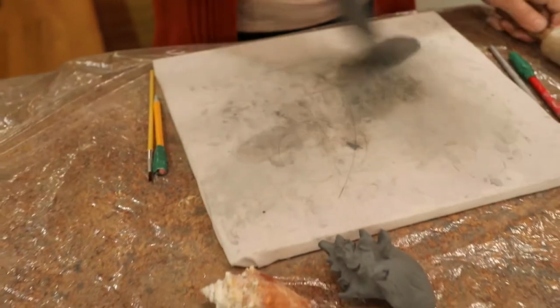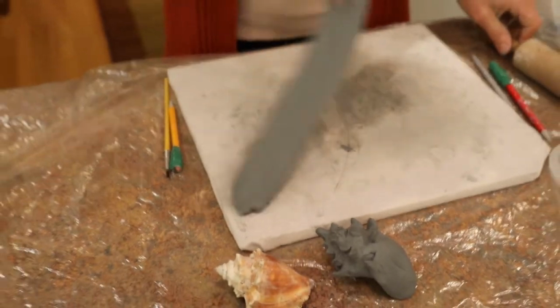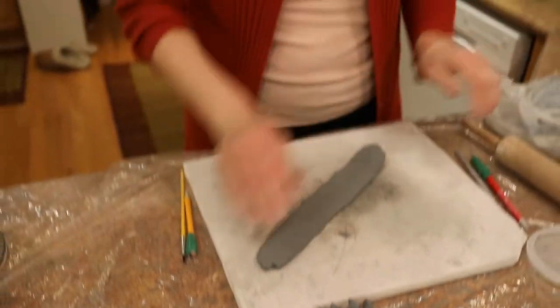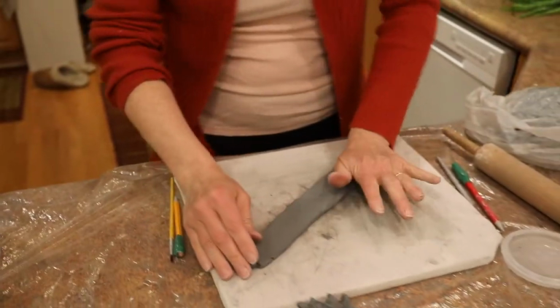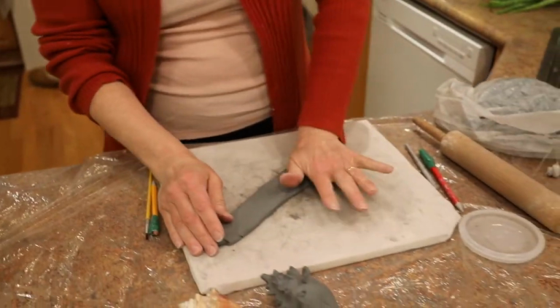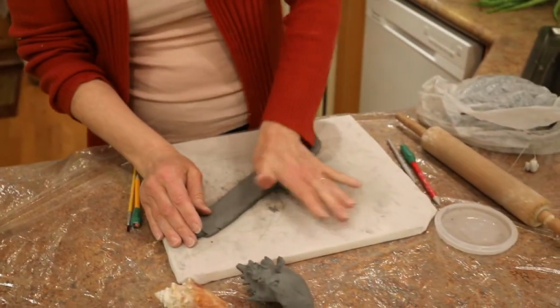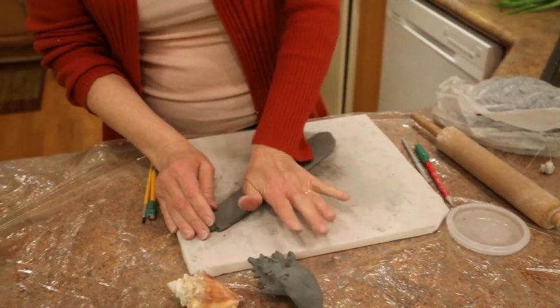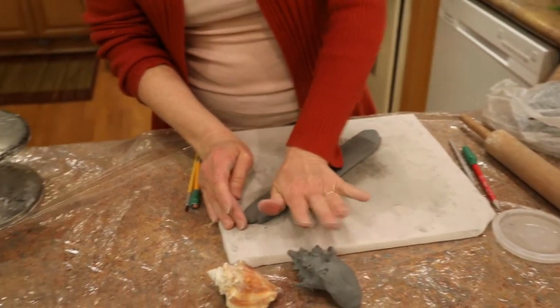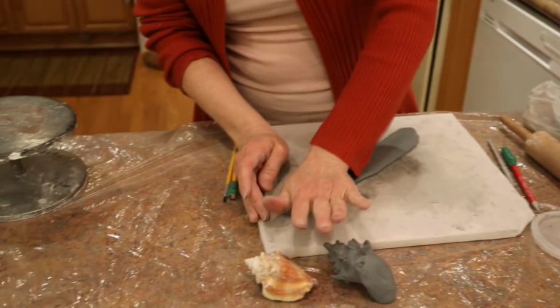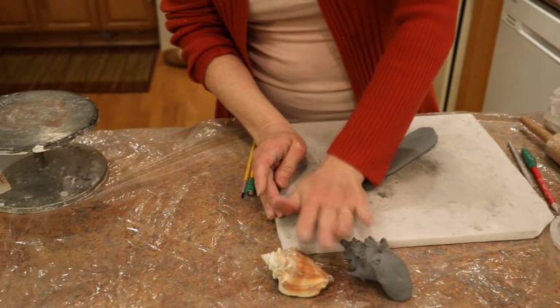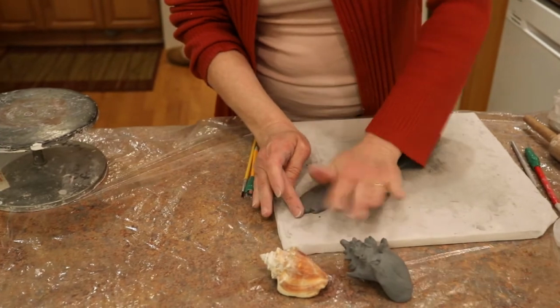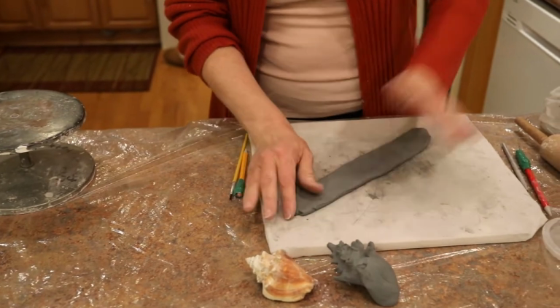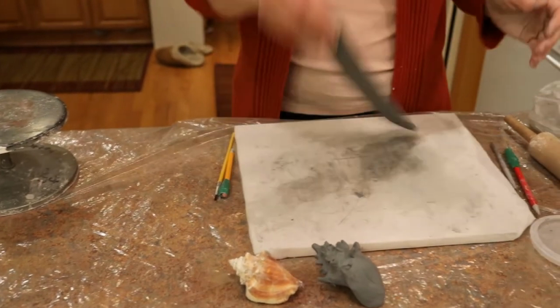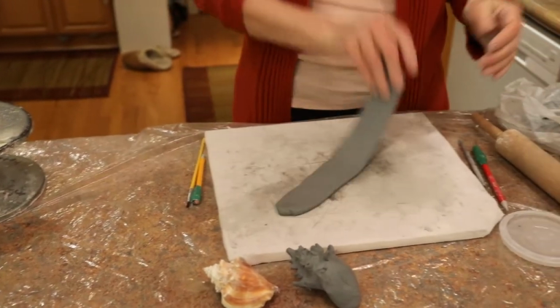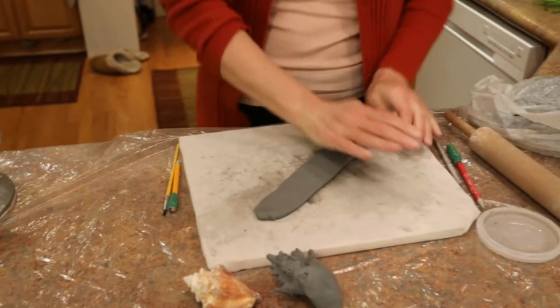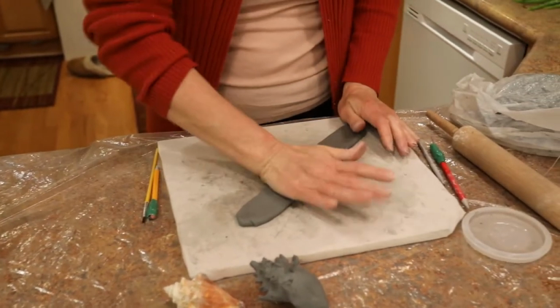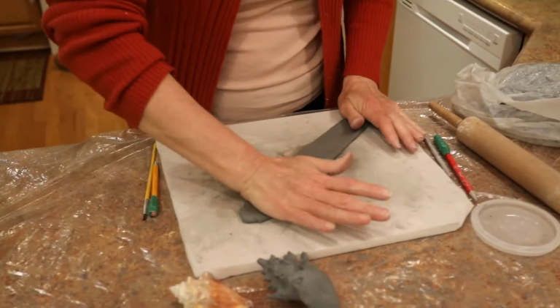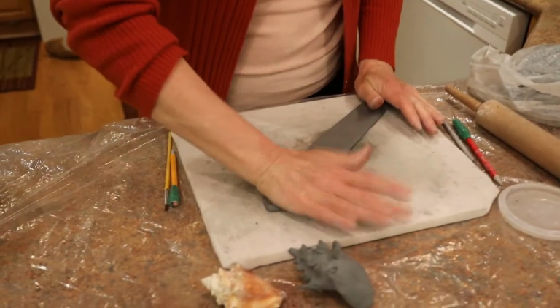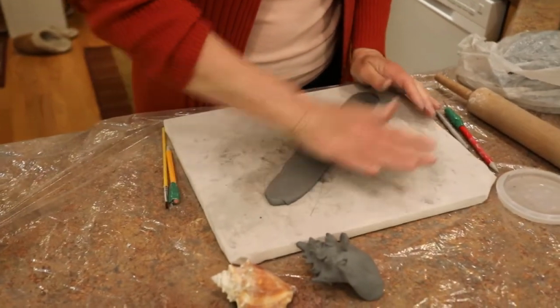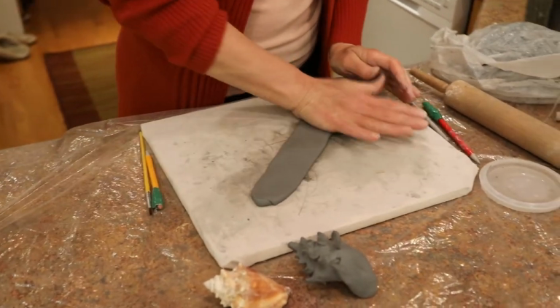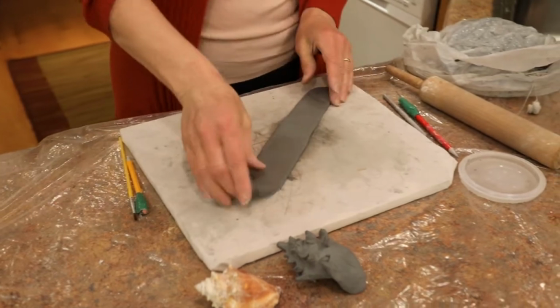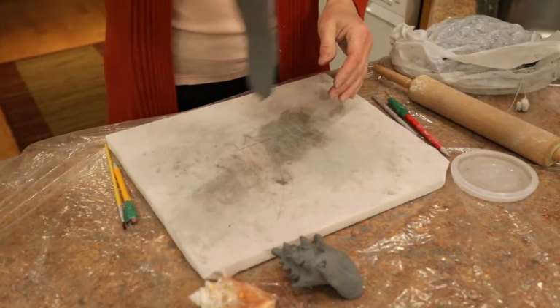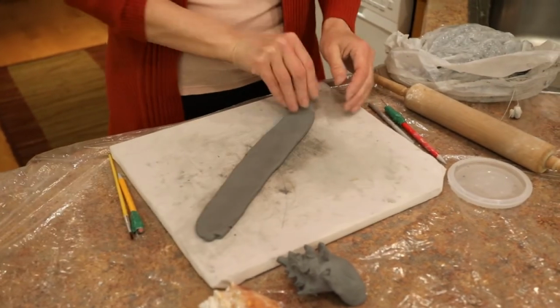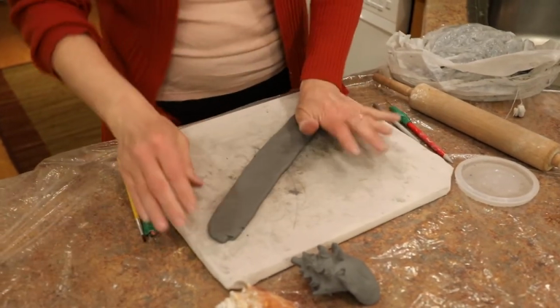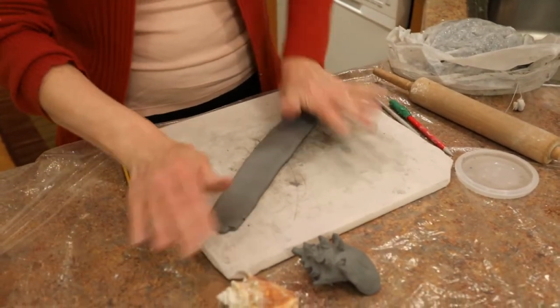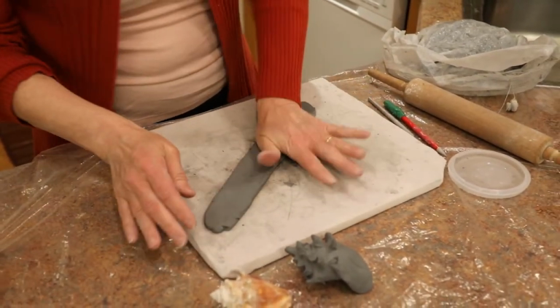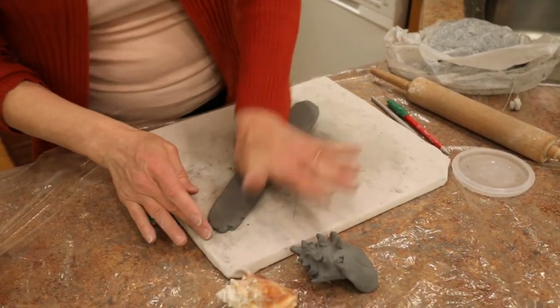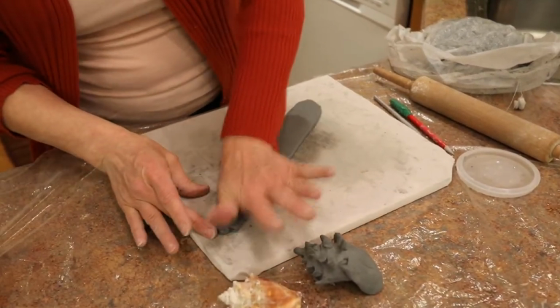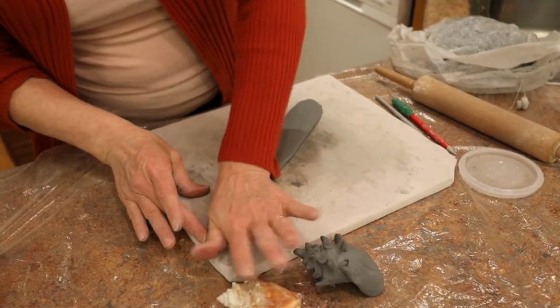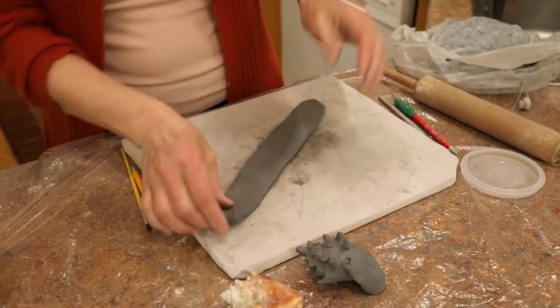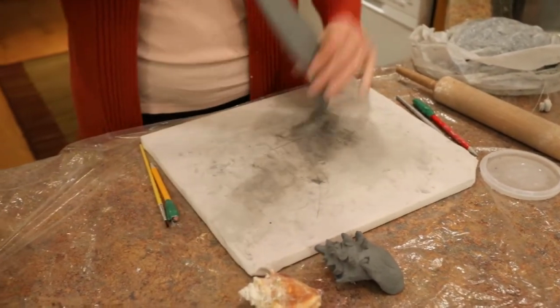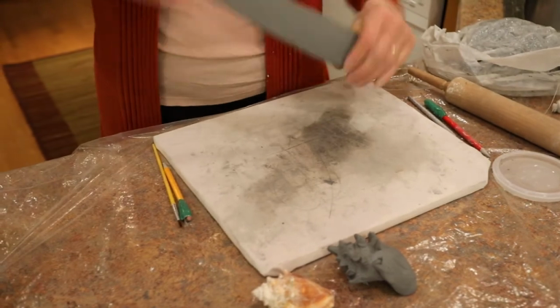But if you don't have a rolling pin, it's okay to just flatten with your palms against your board and turn it over — because when you turn it over, you bring up that nice flattened side from the board.